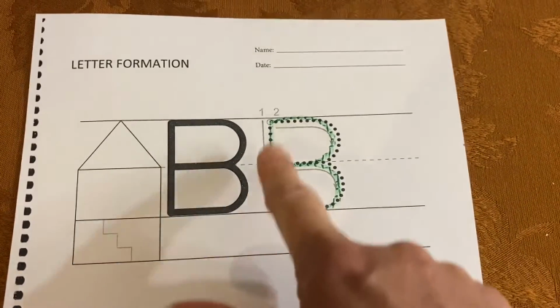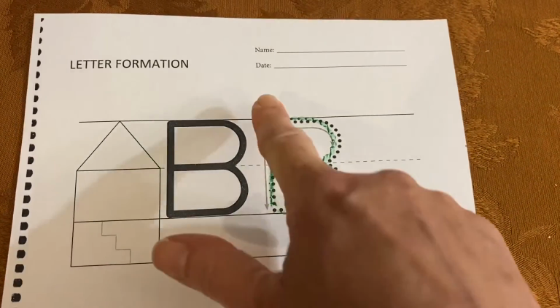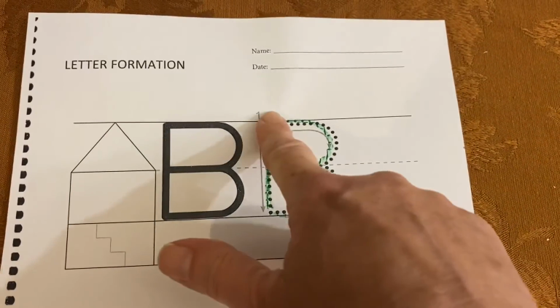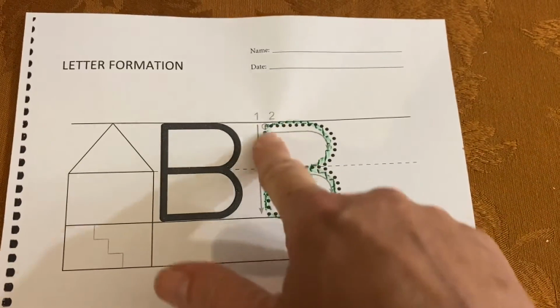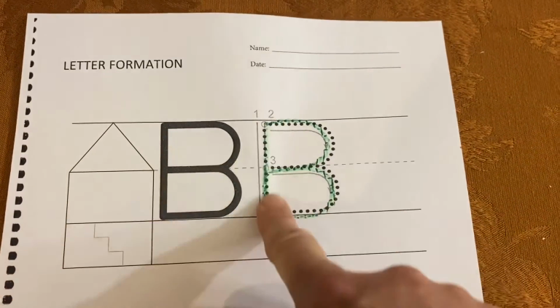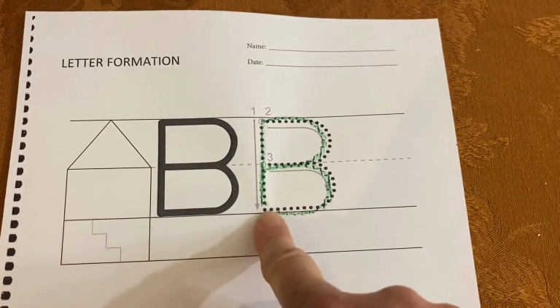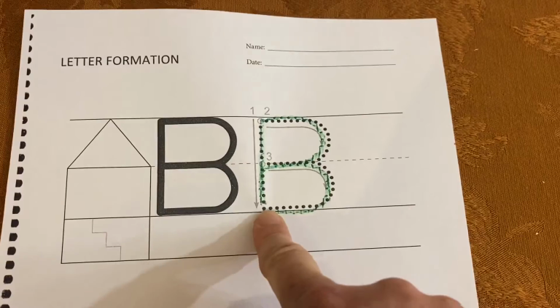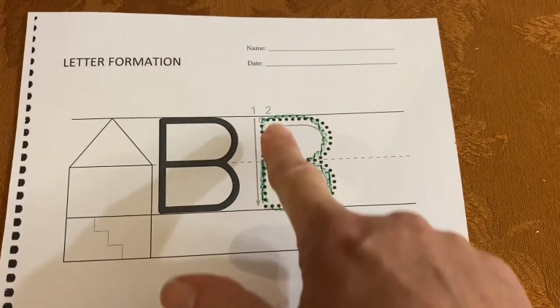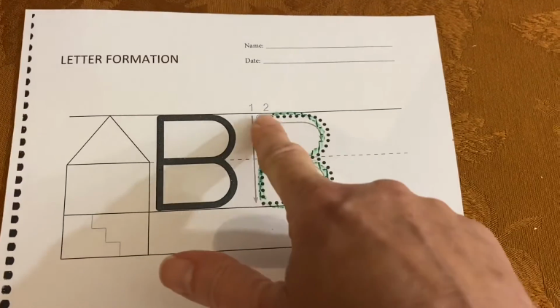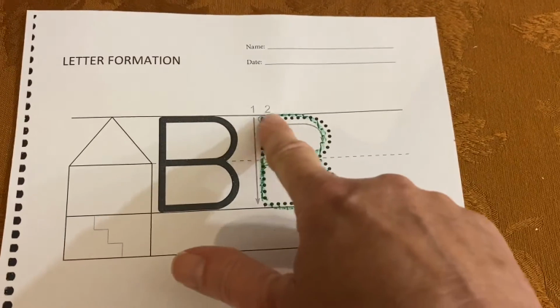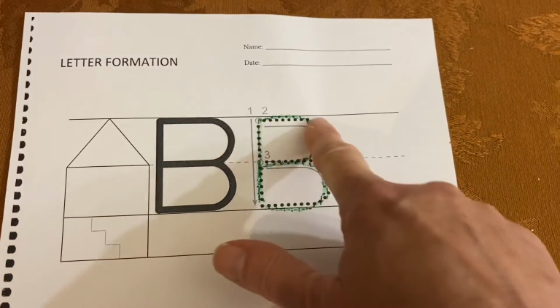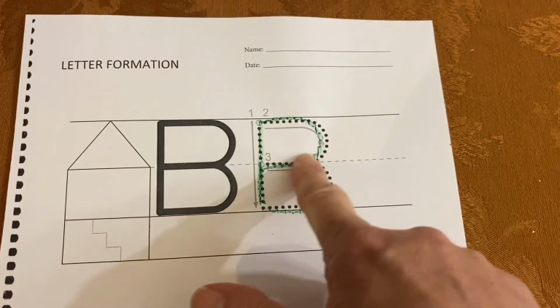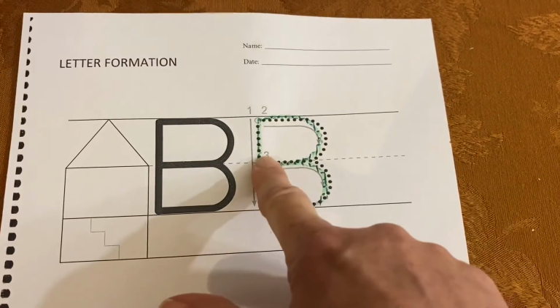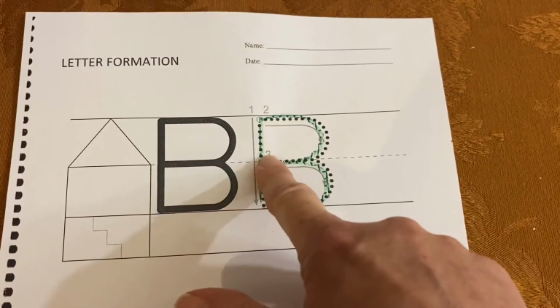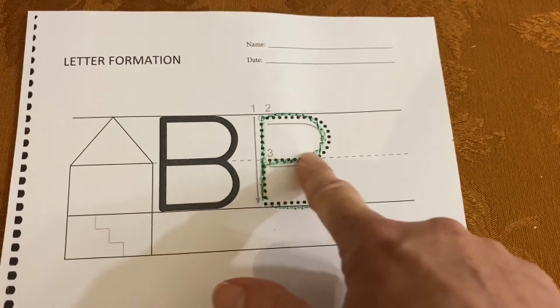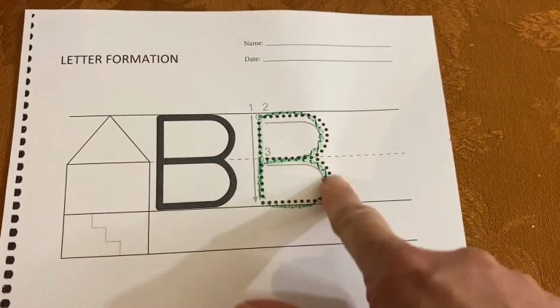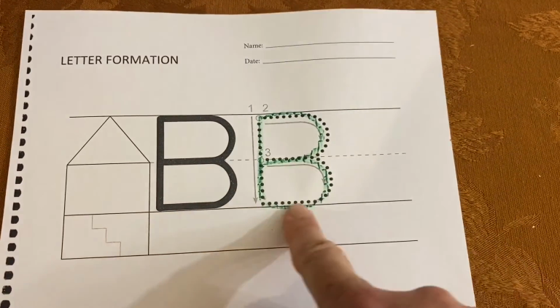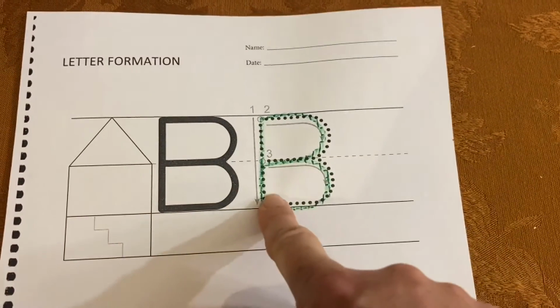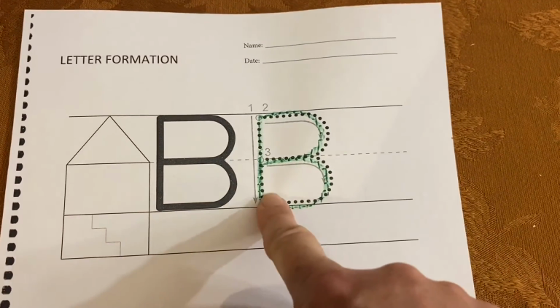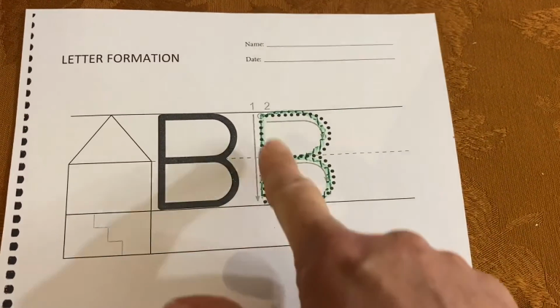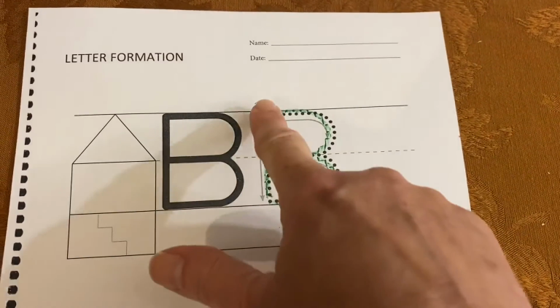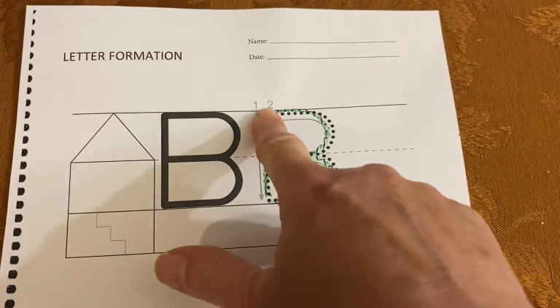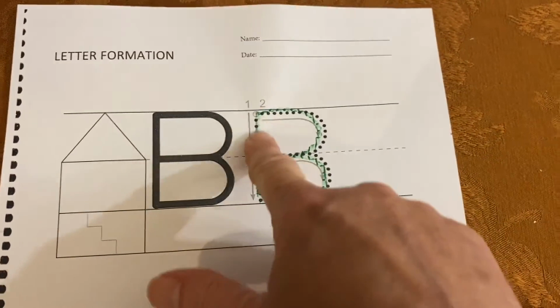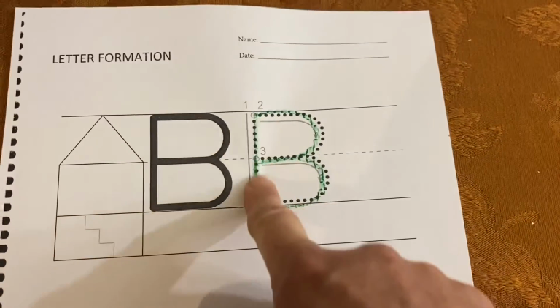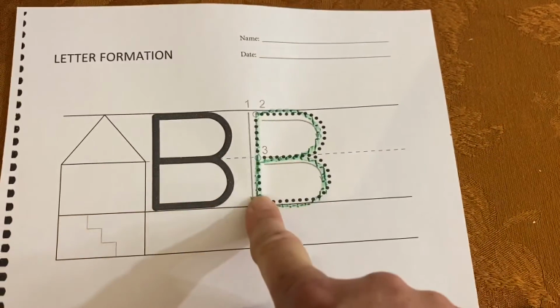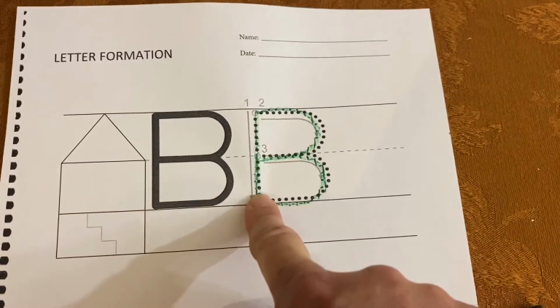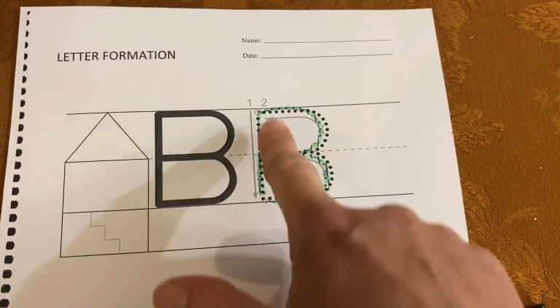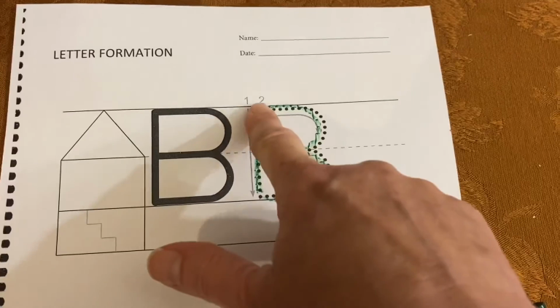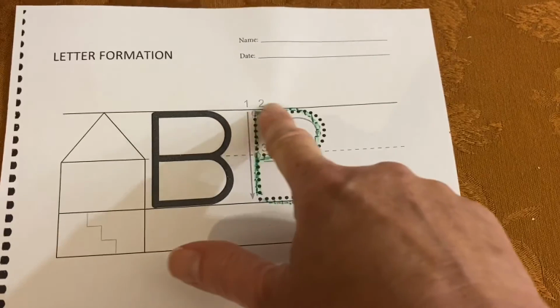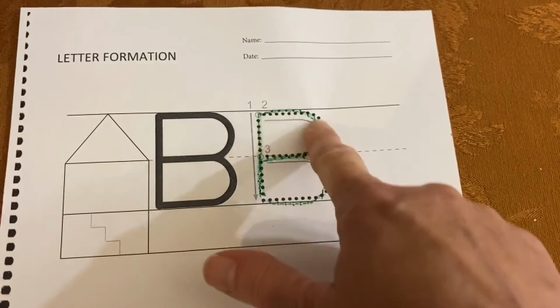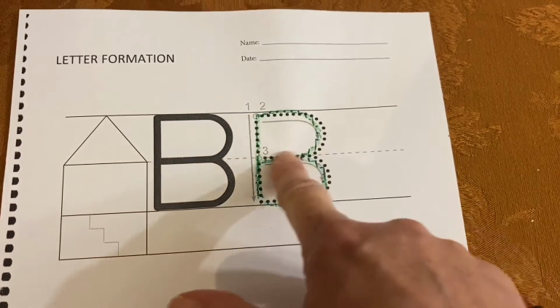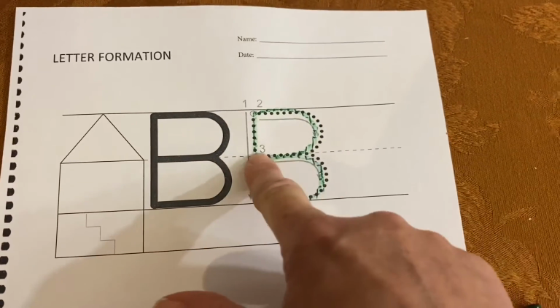Again, line down, scoop around, scoop around. And again, line down, scoop around, scoop around.